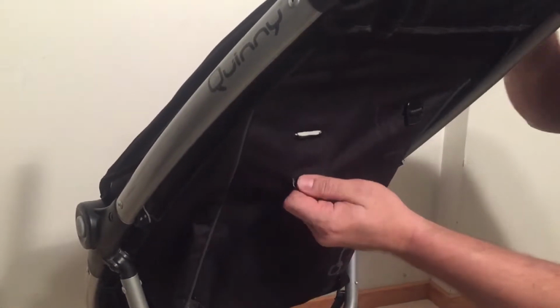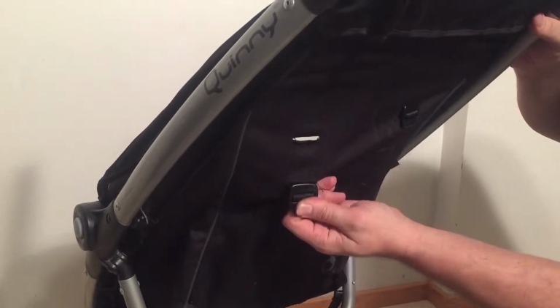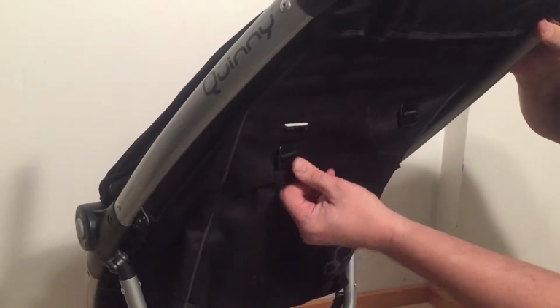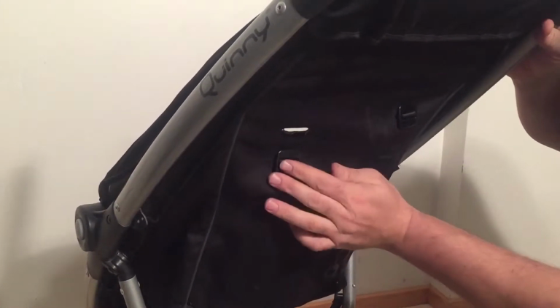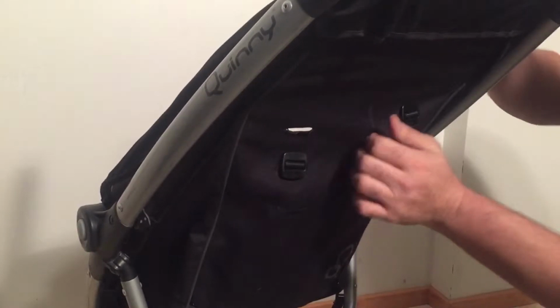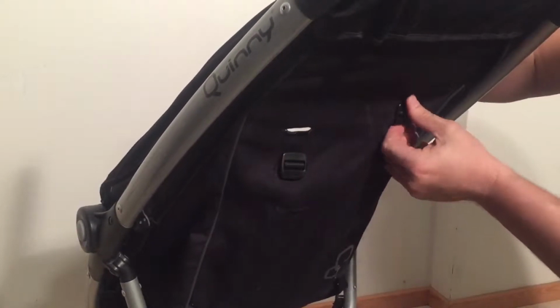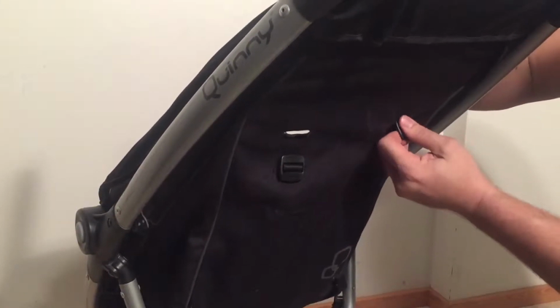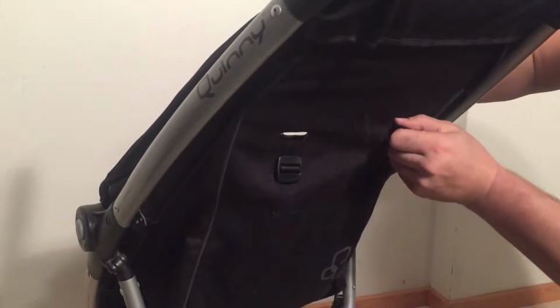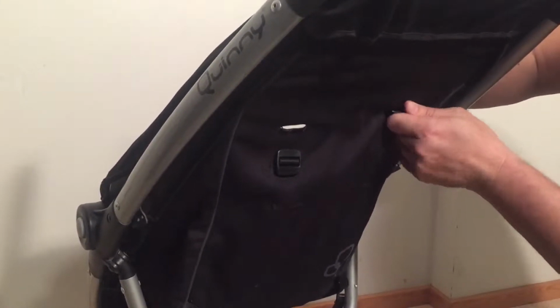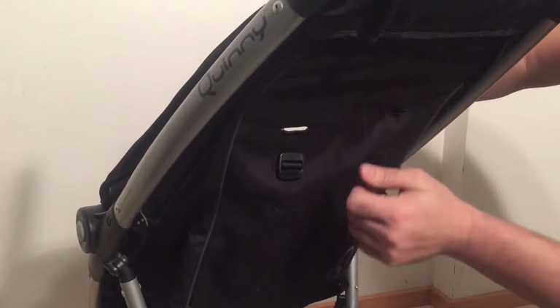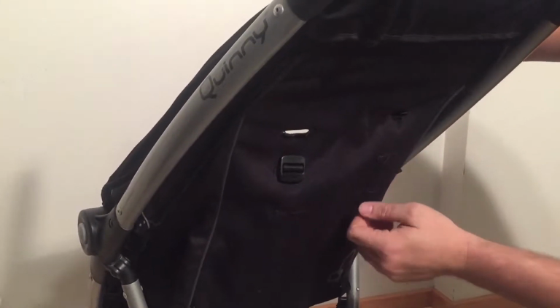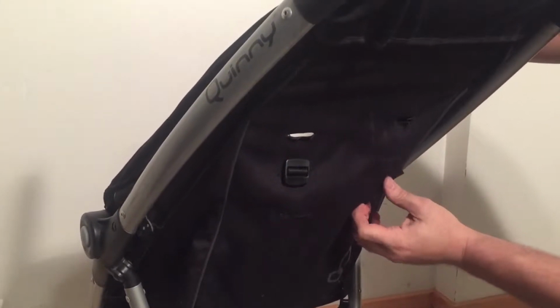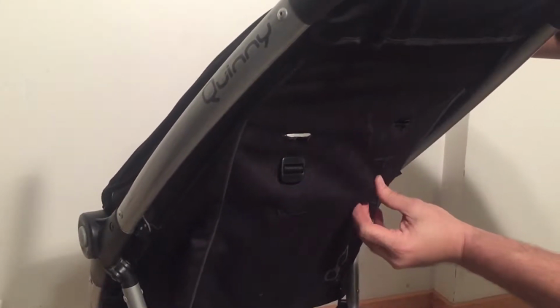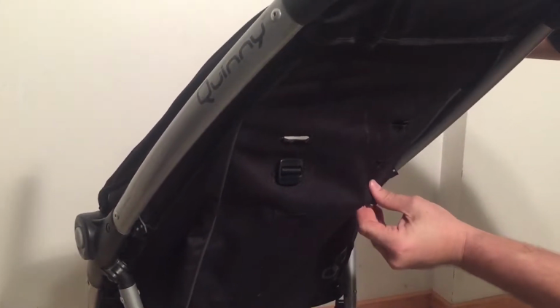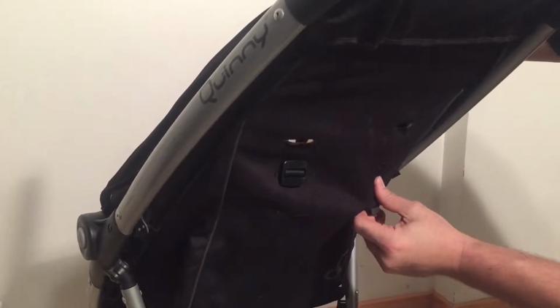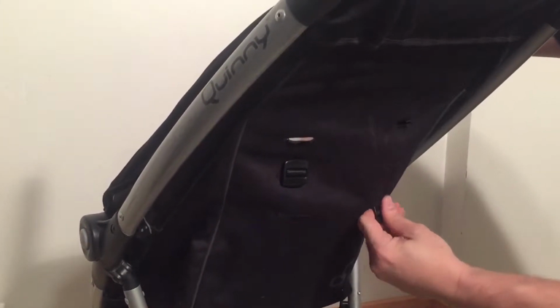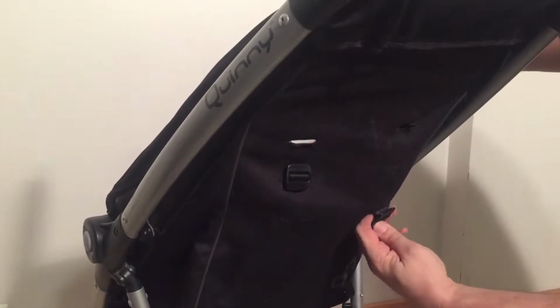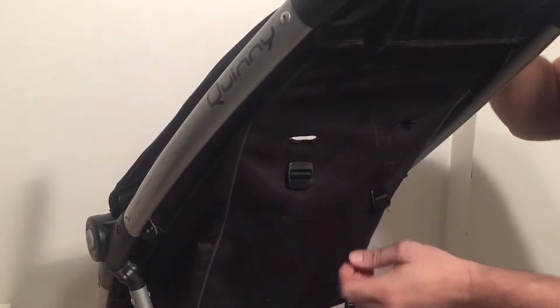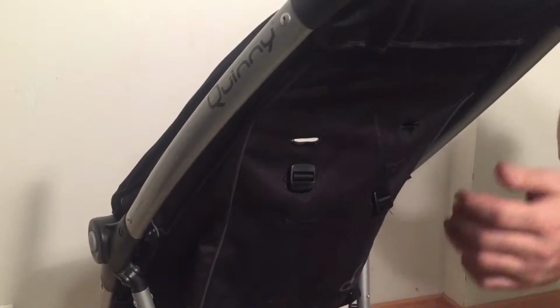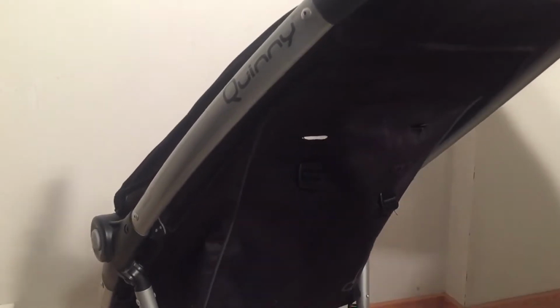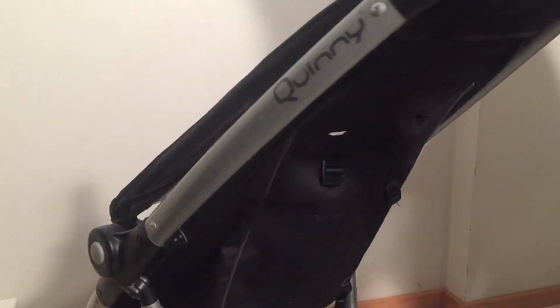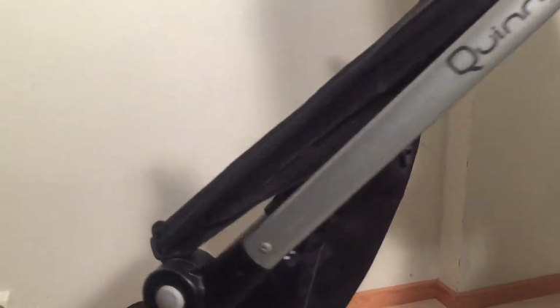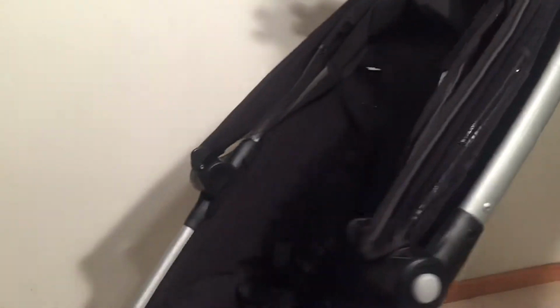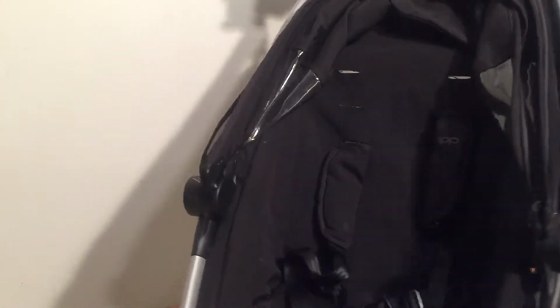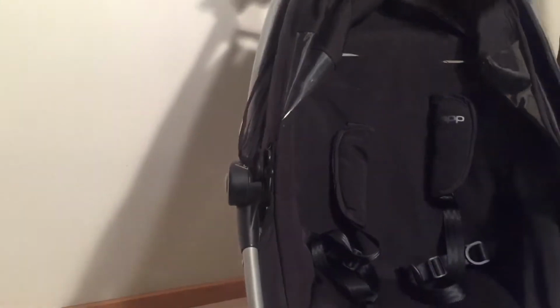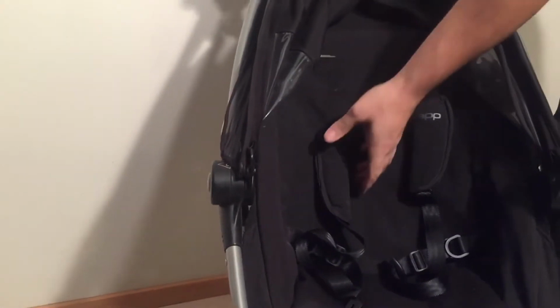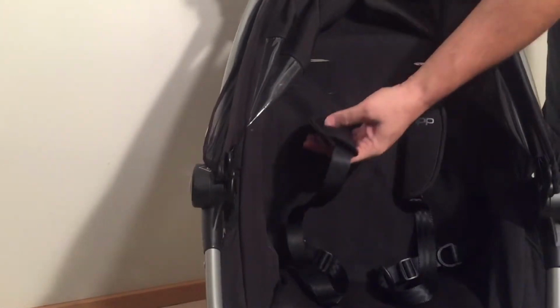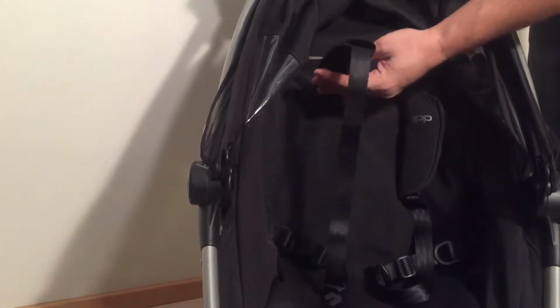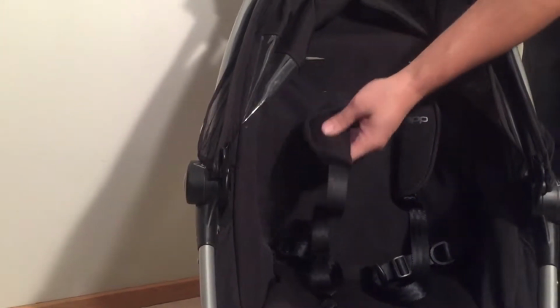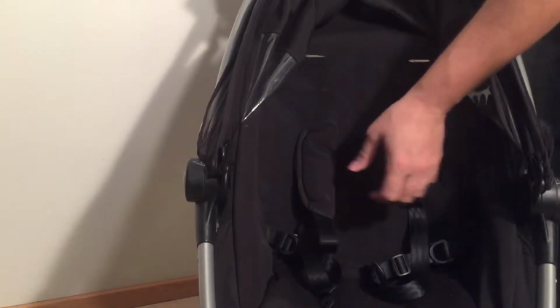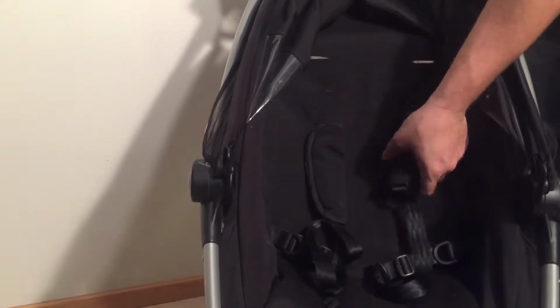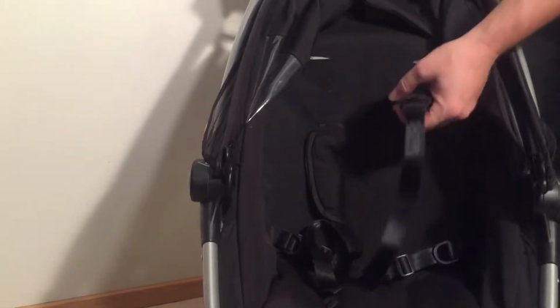There would be the middle position for example, and you can also take the lowest position for using with the smallest of children who might use this stroller.